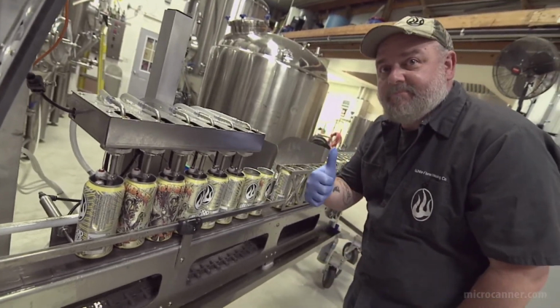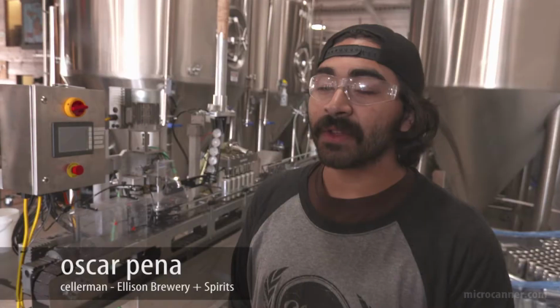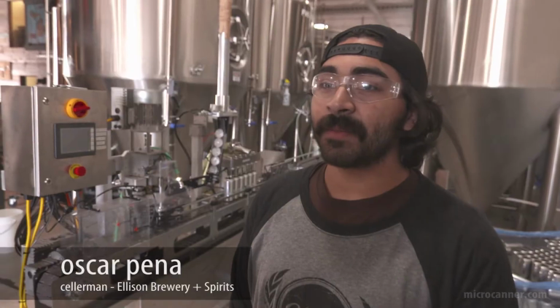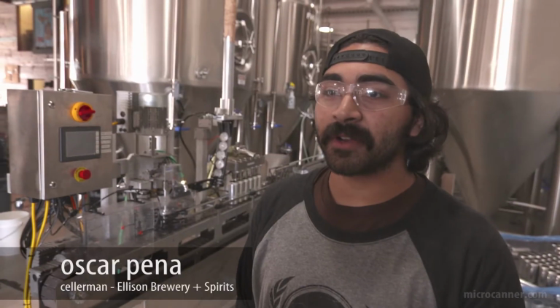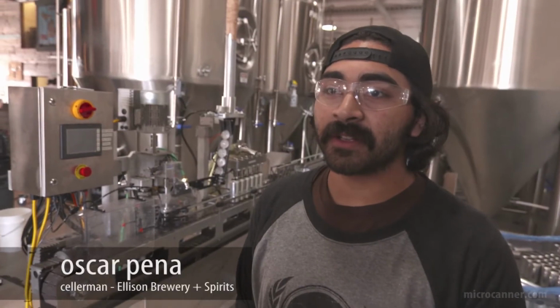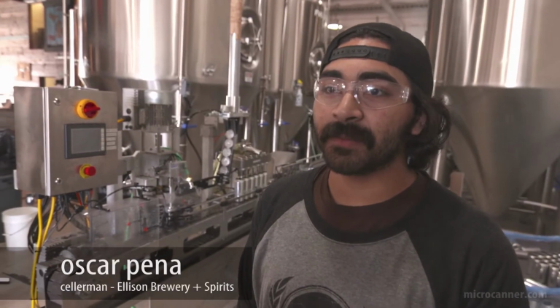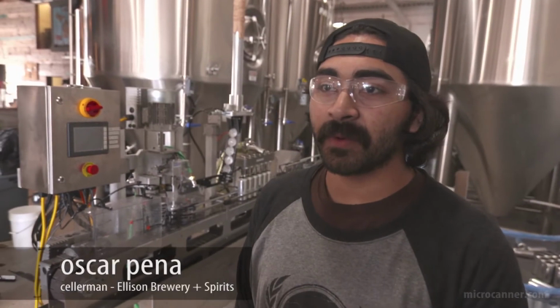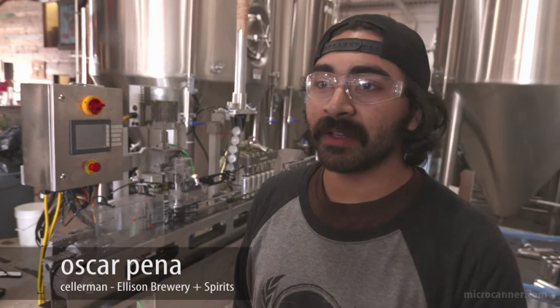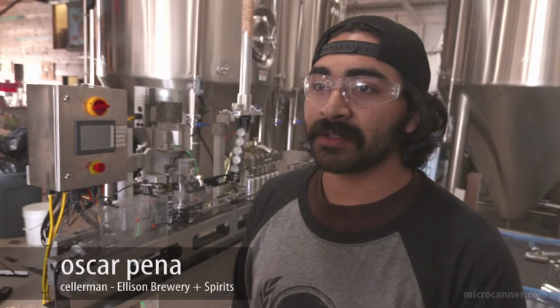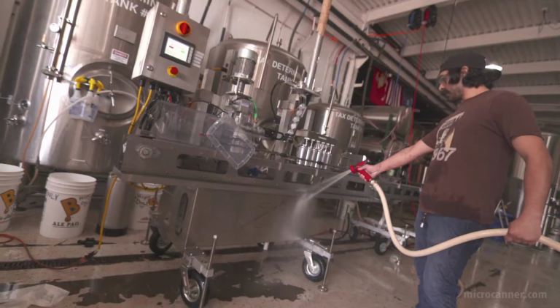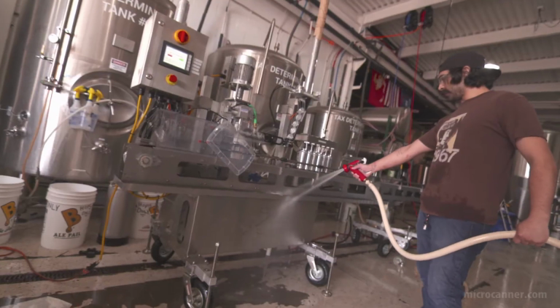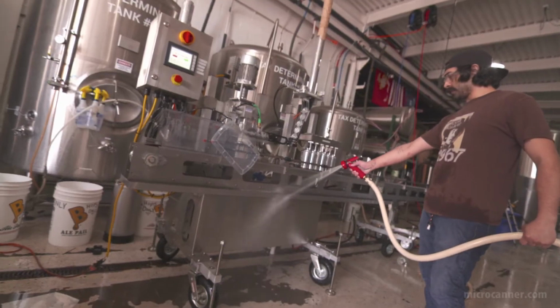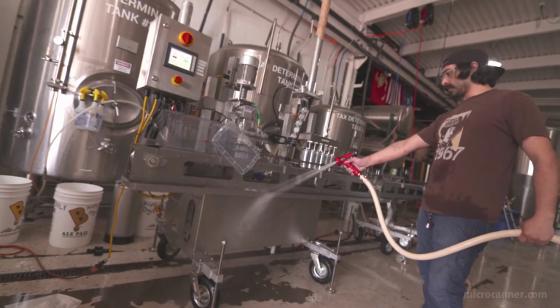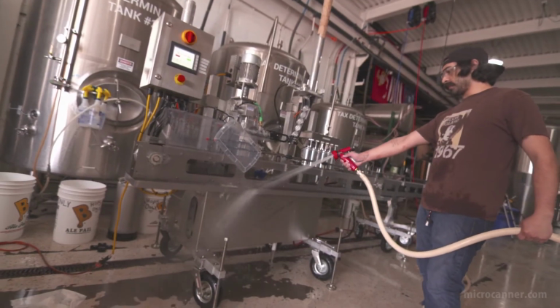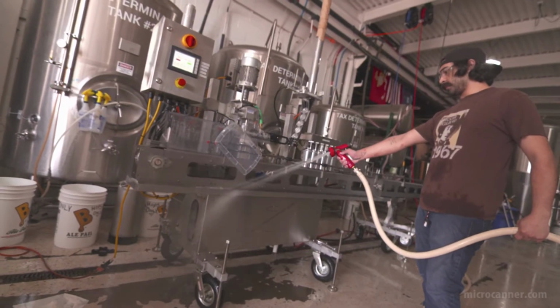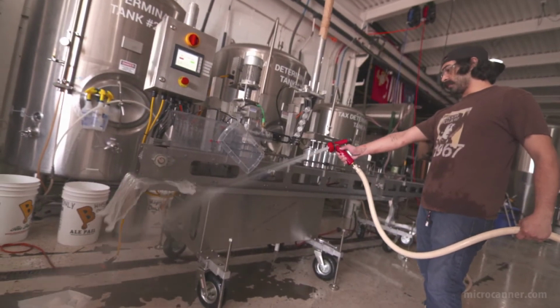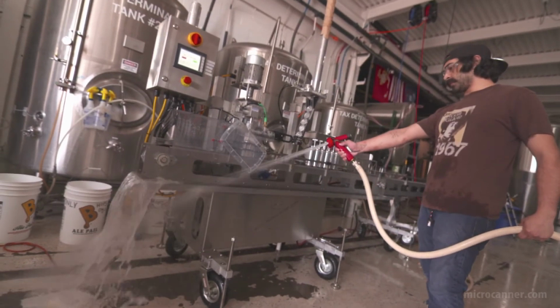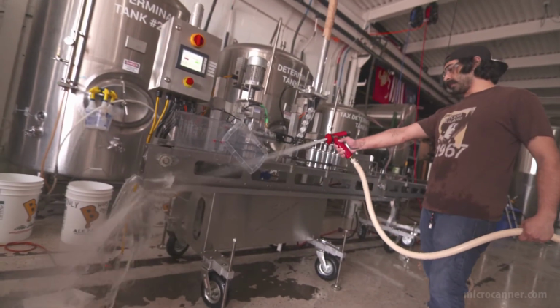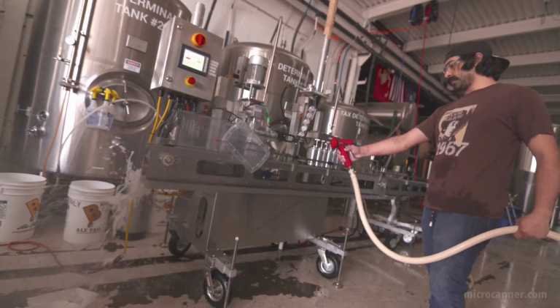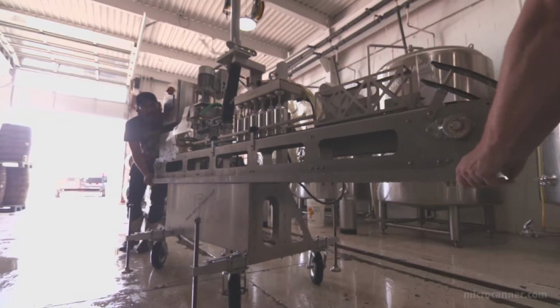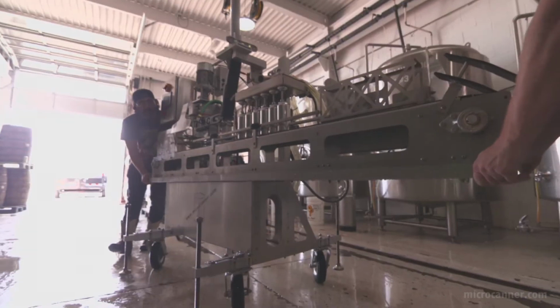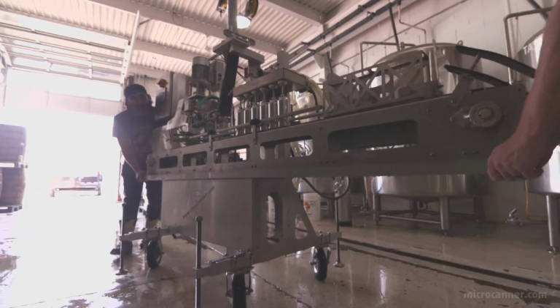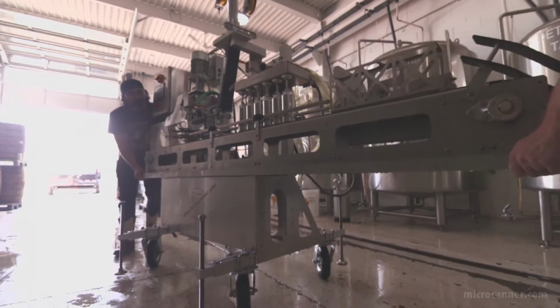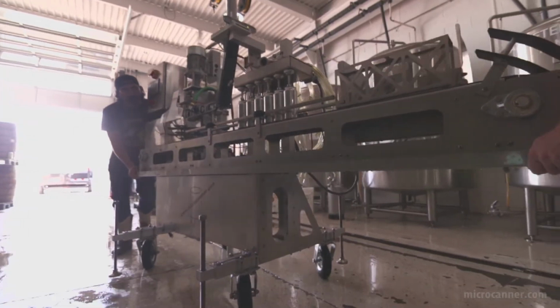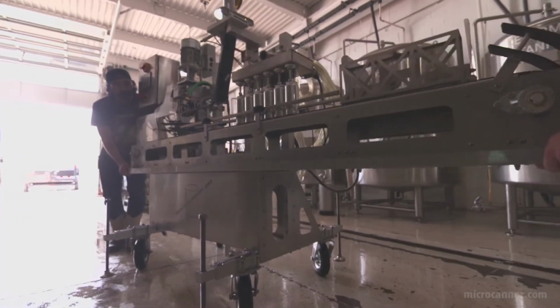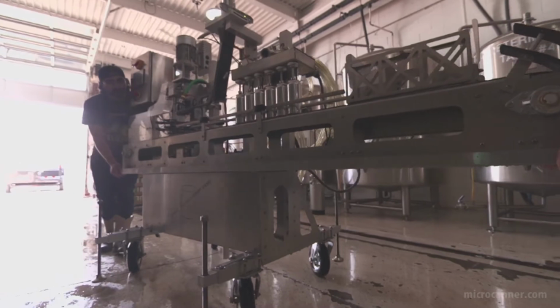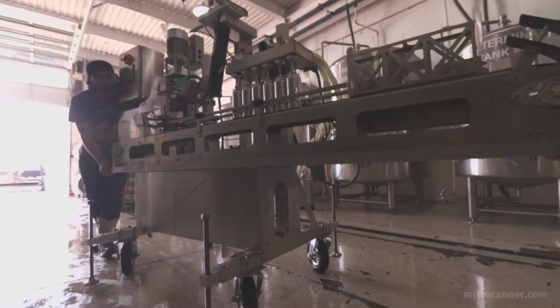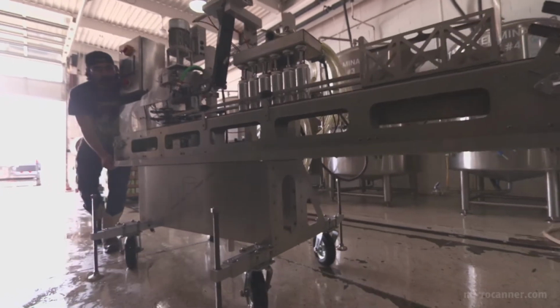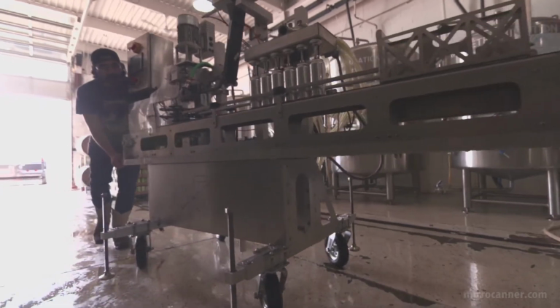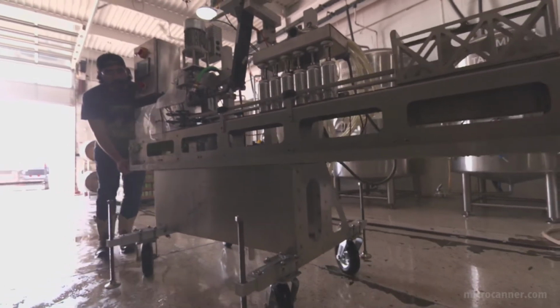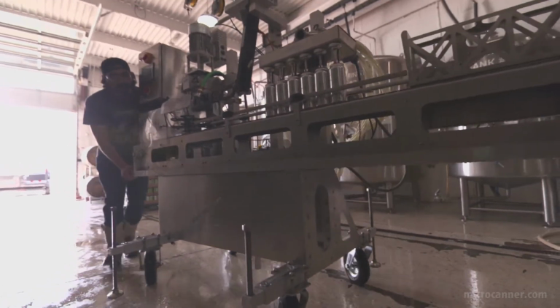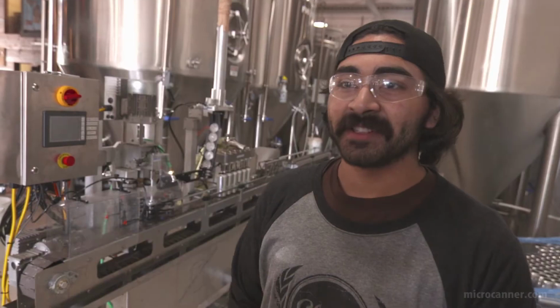The Micro Canner cleans up pretty well — it's just a hose down, you purge all the lines, then pack it up and roll it away, and it folds up real nice.